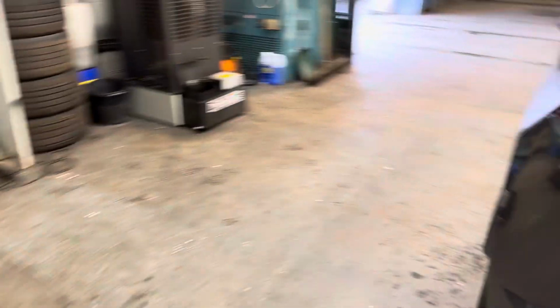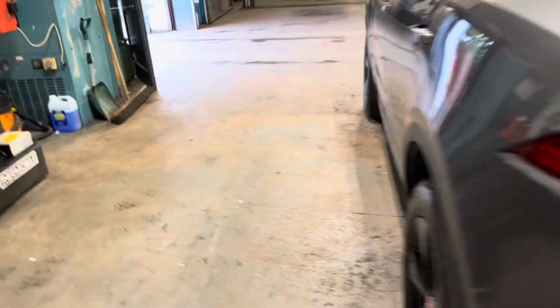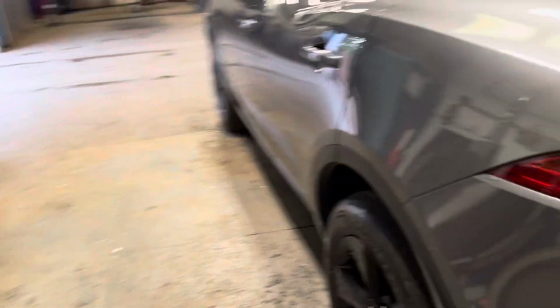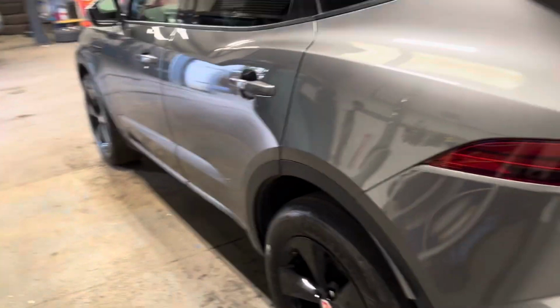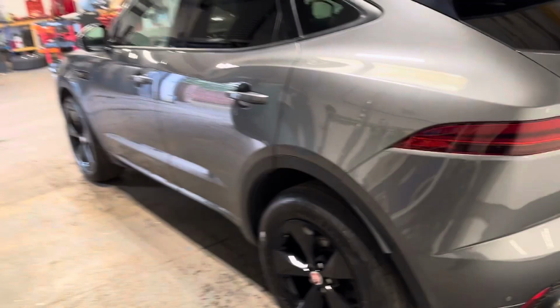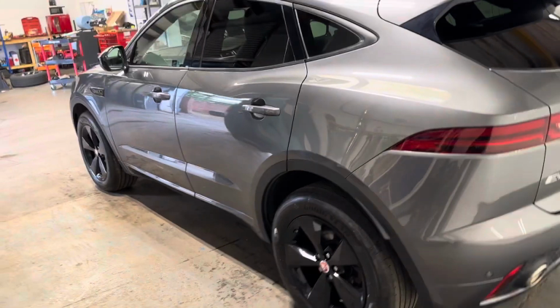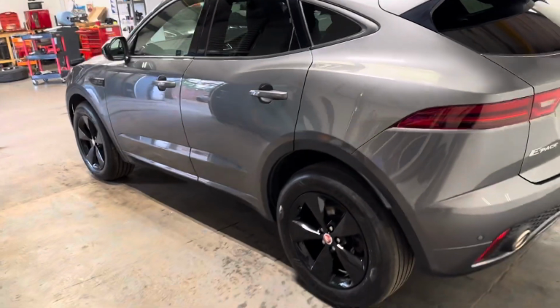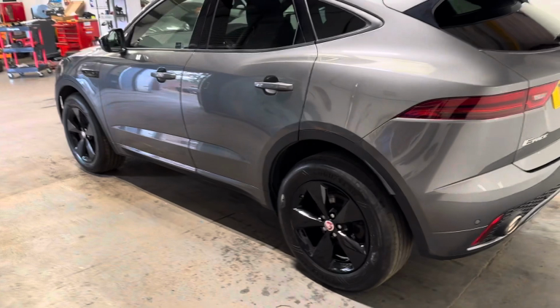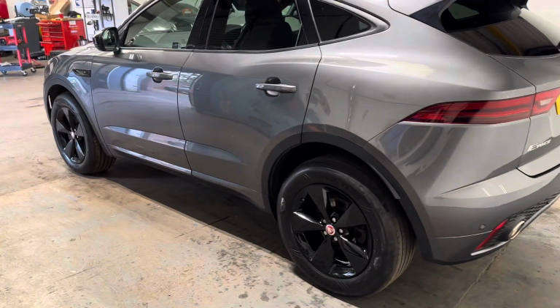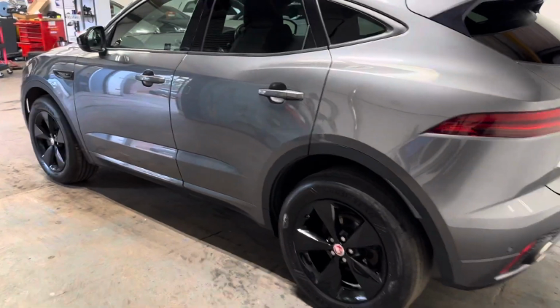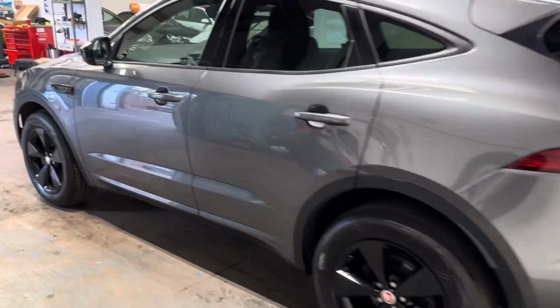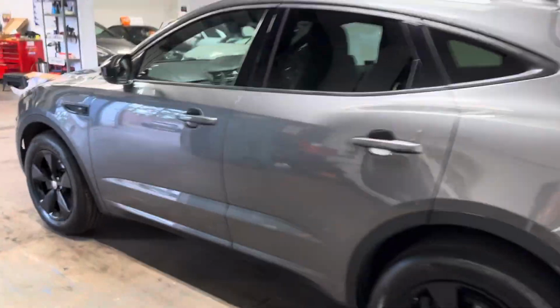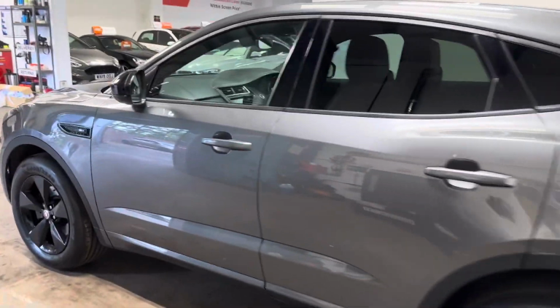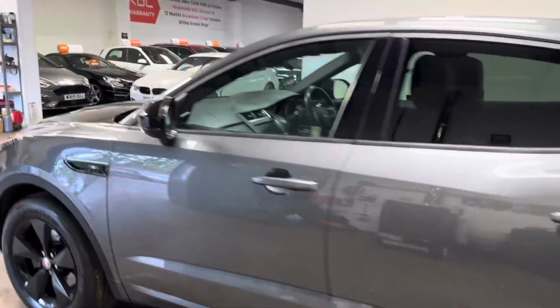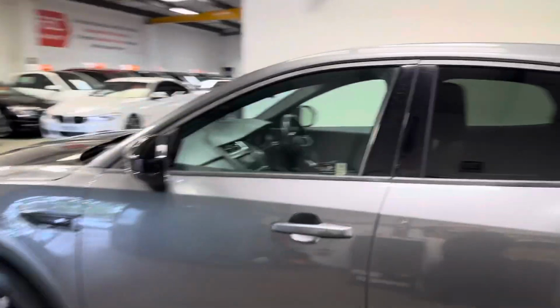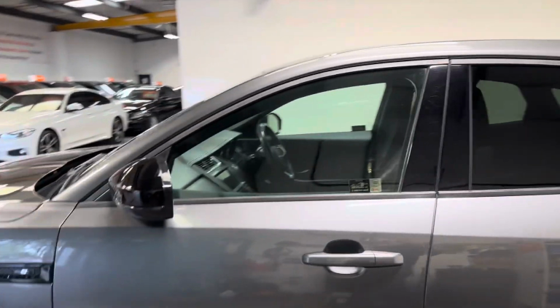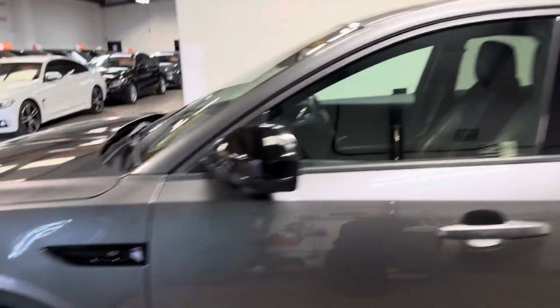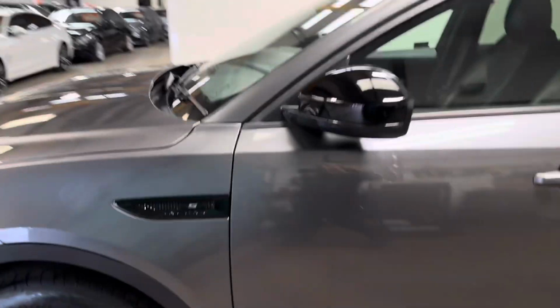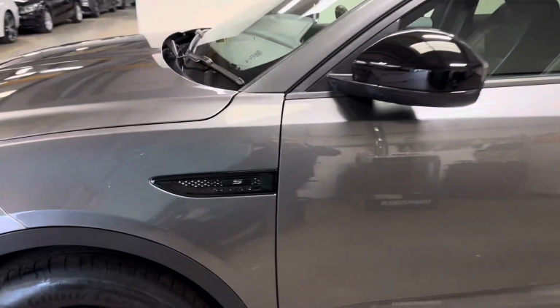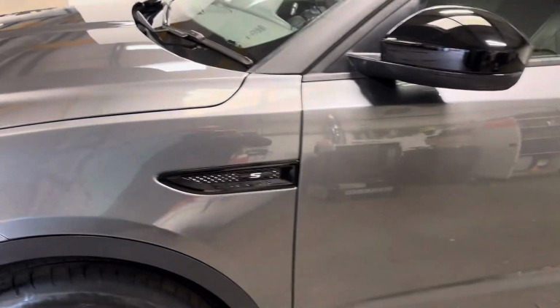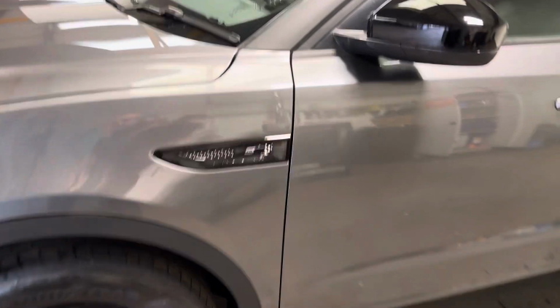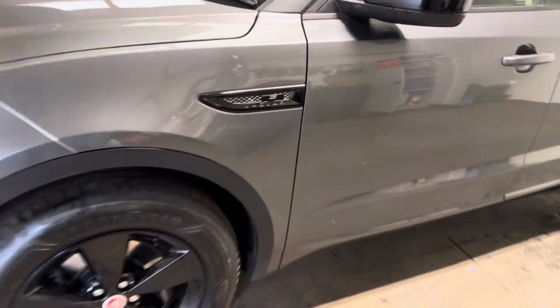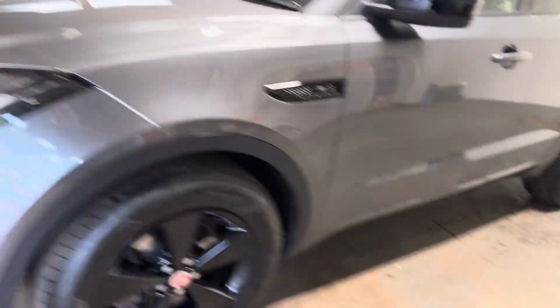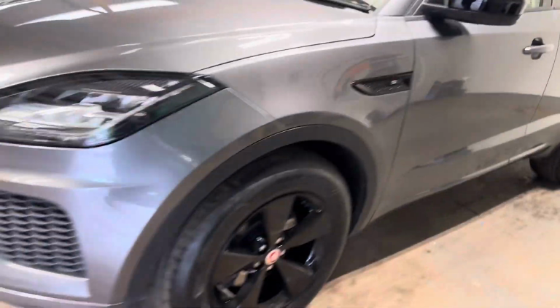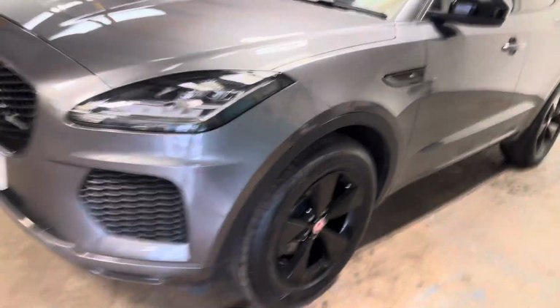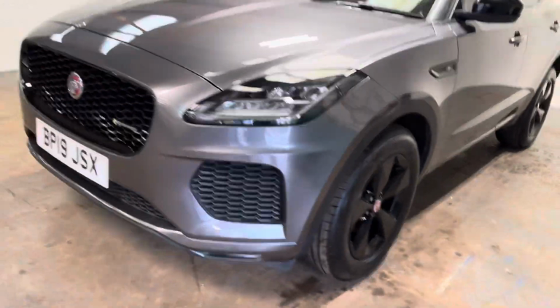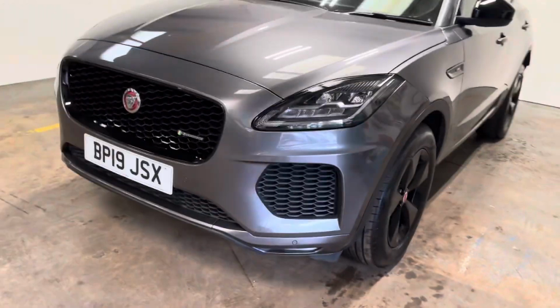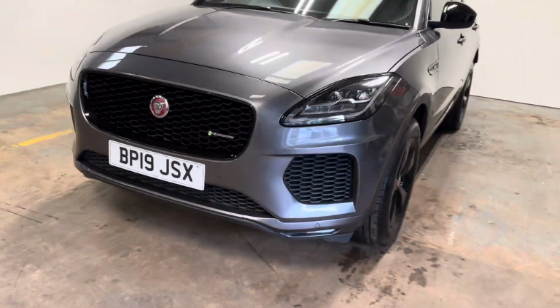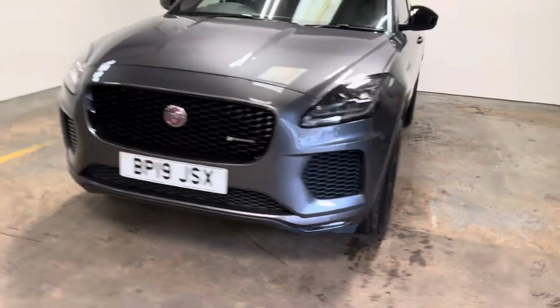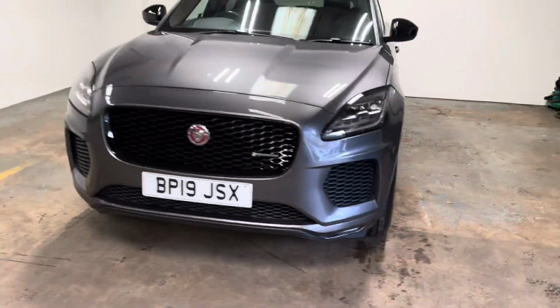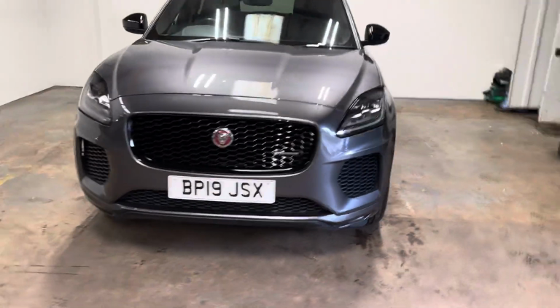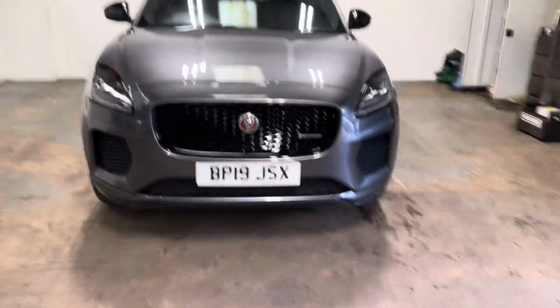I'm going to walk you up the passenger side of the vehicle. It has the black wing mirrors and the black inserts that make up the black pack, including the grille as well.